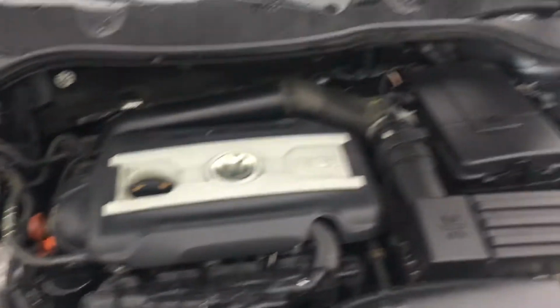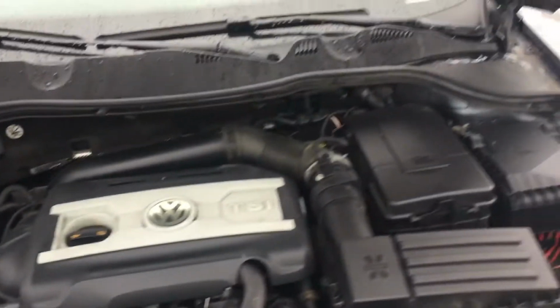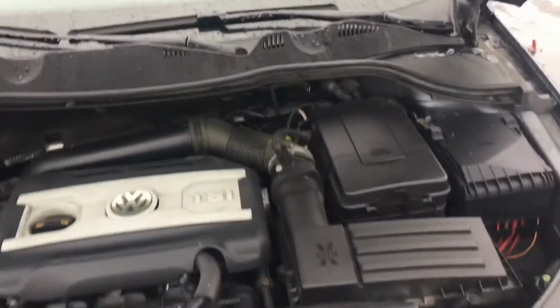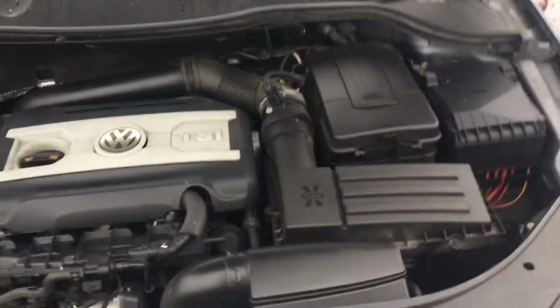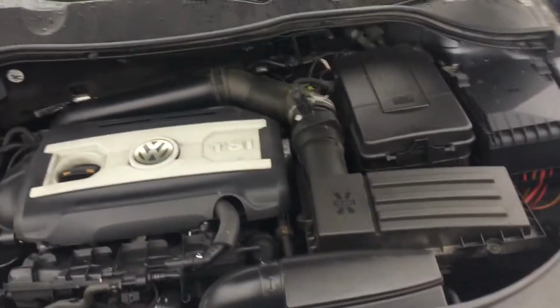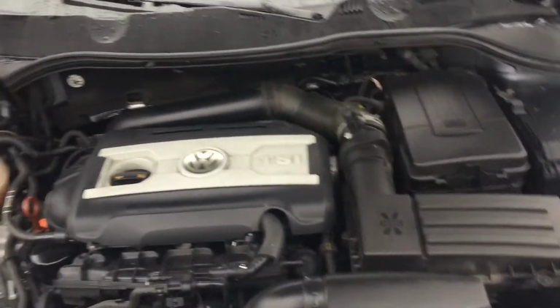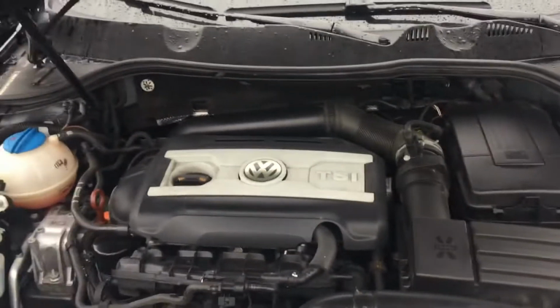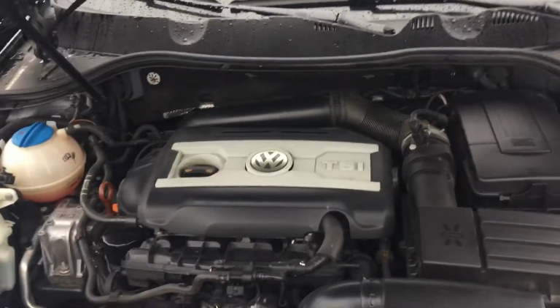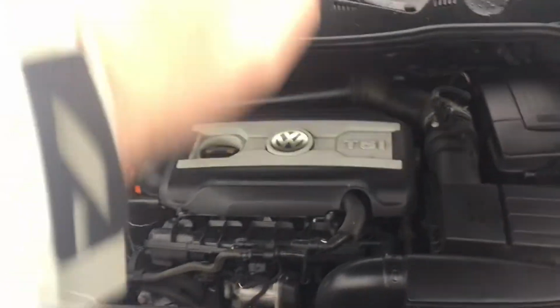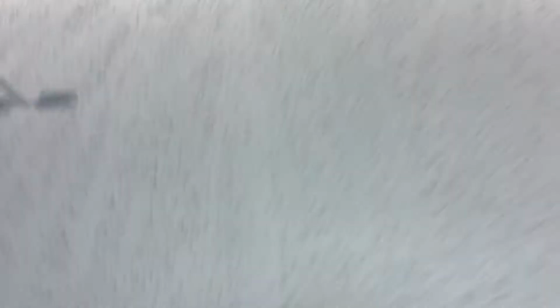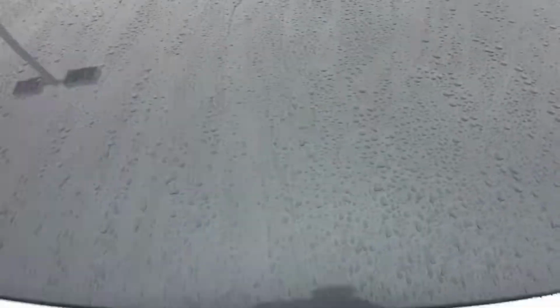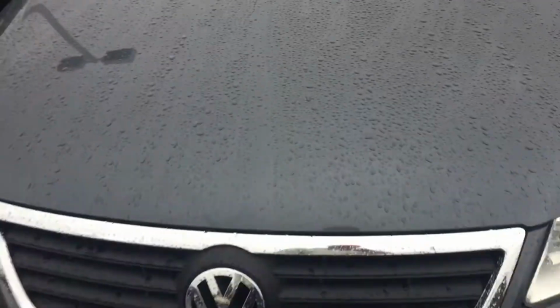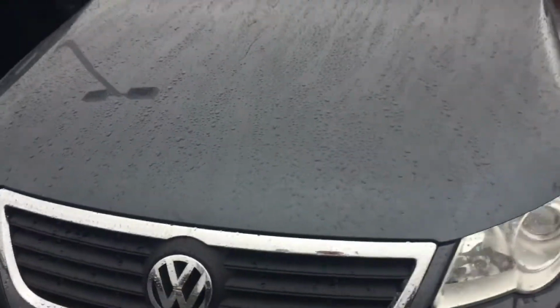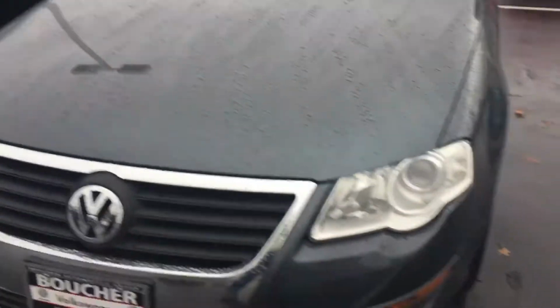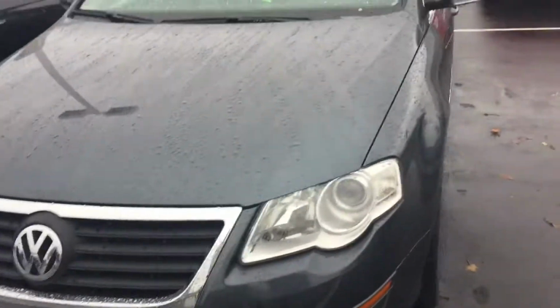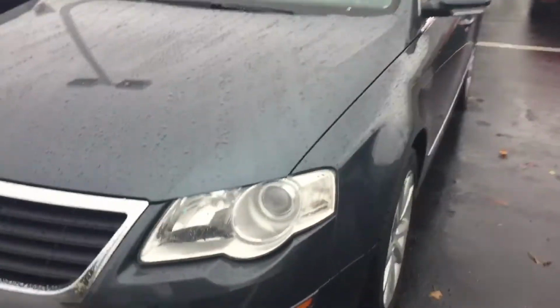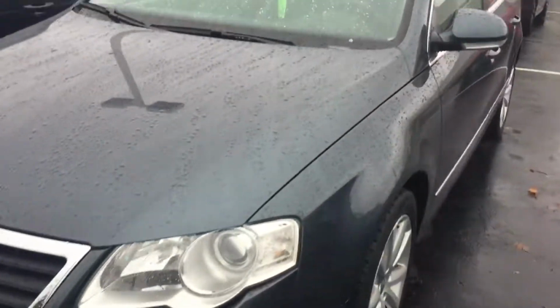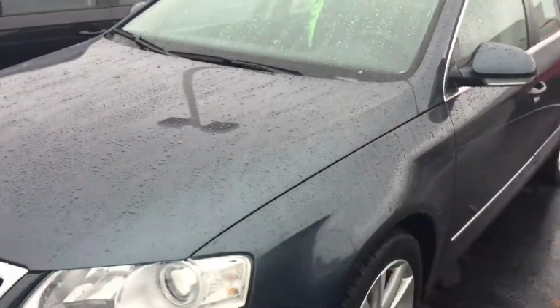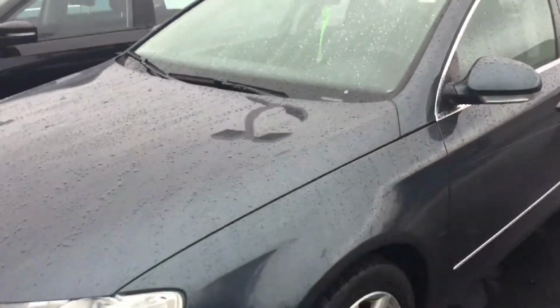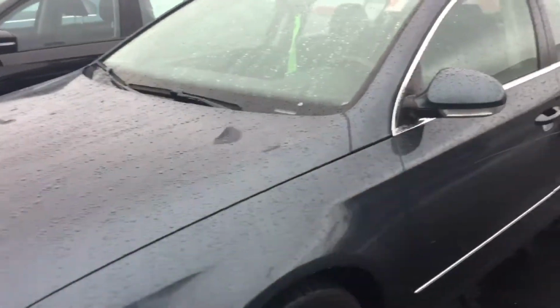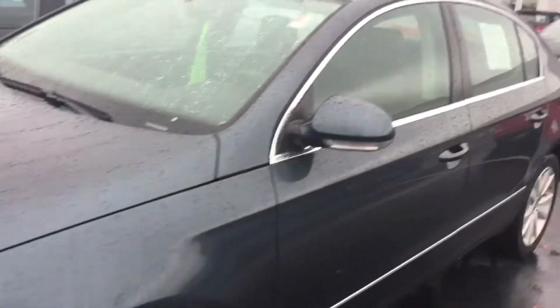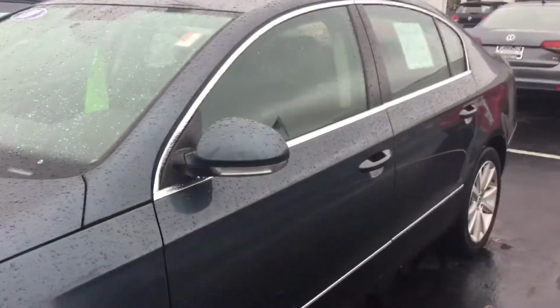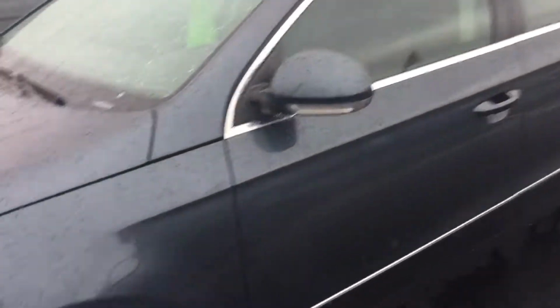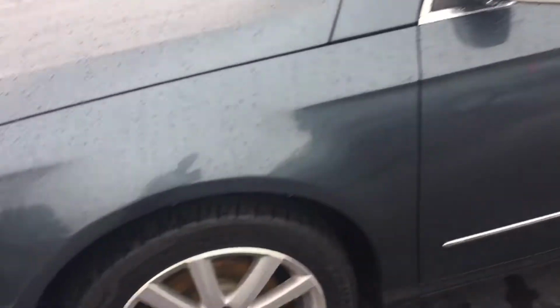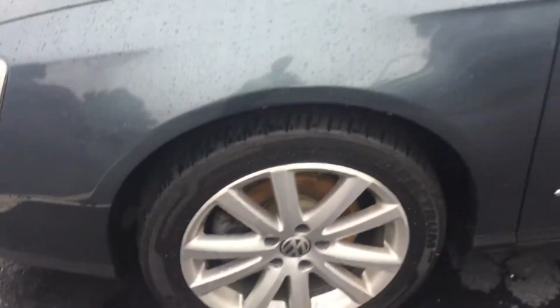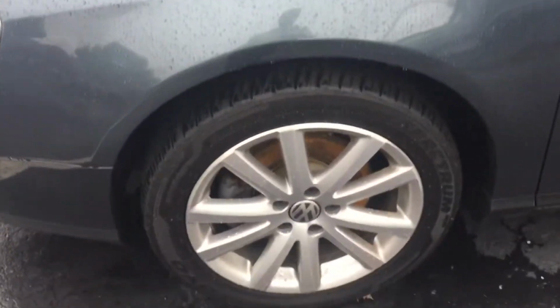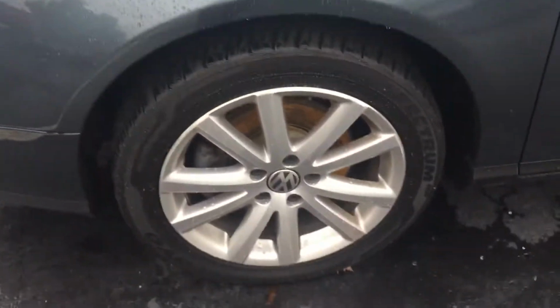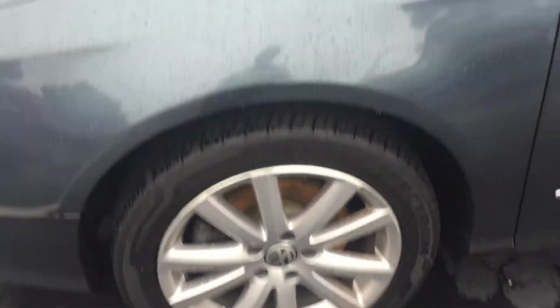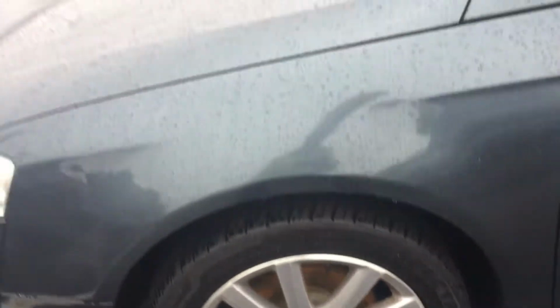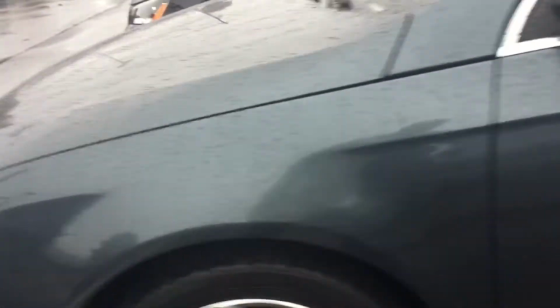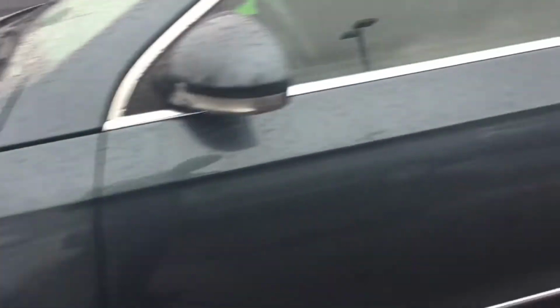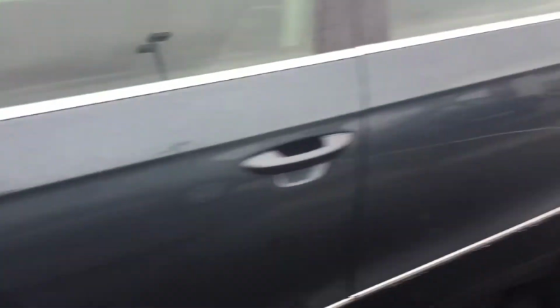Most all of the service work was completed here at the dealership. The body is in really nice shape all the way around, and so are the wheels. Tires look good.